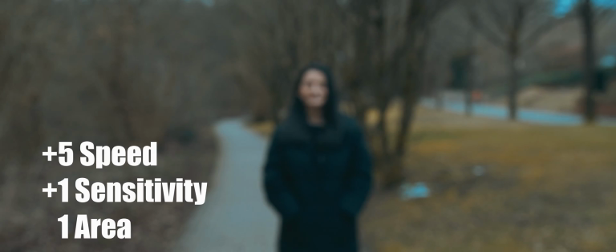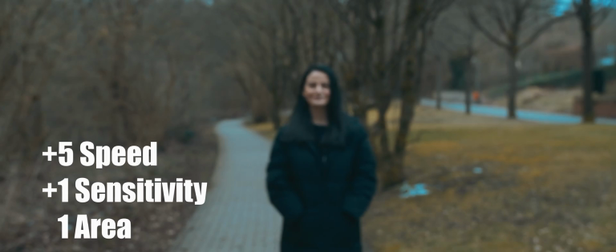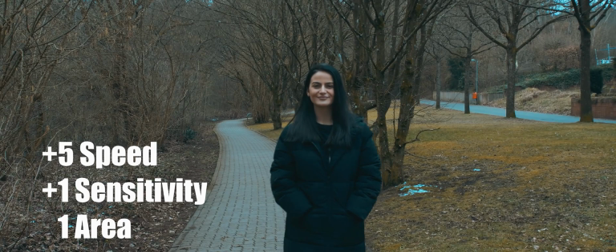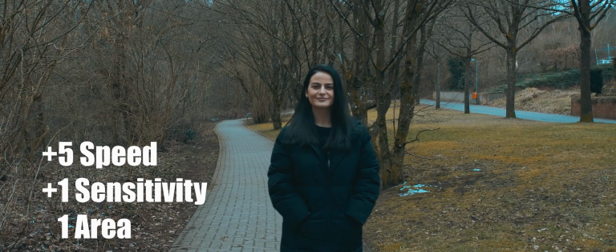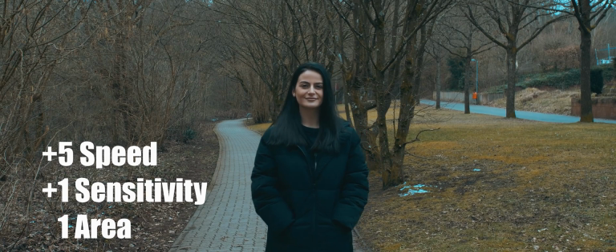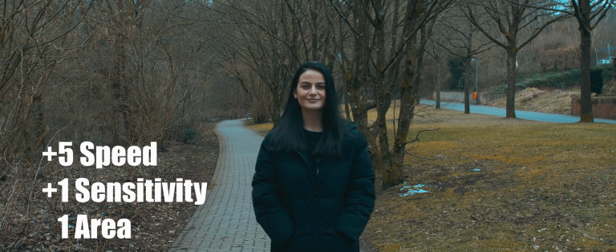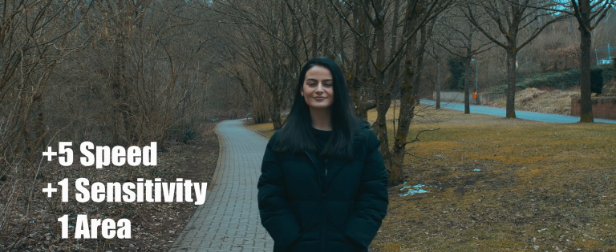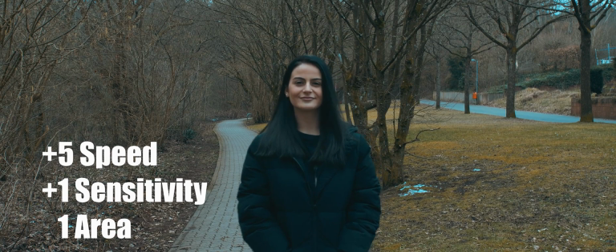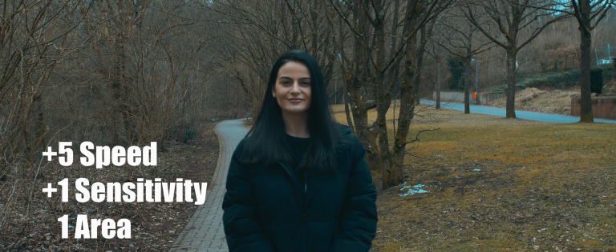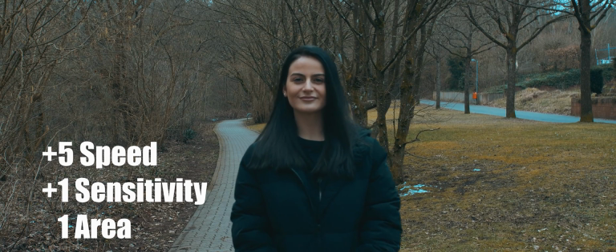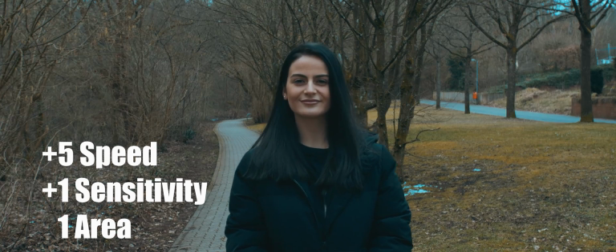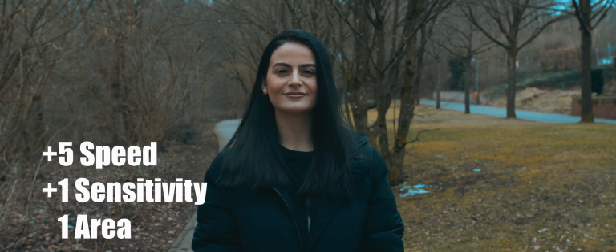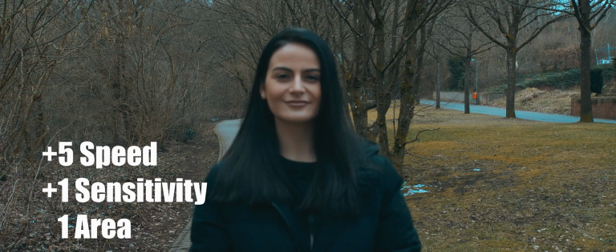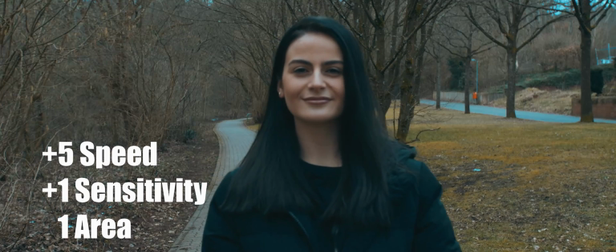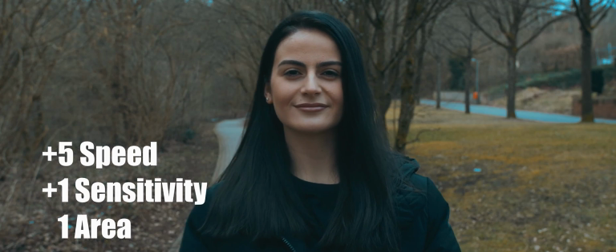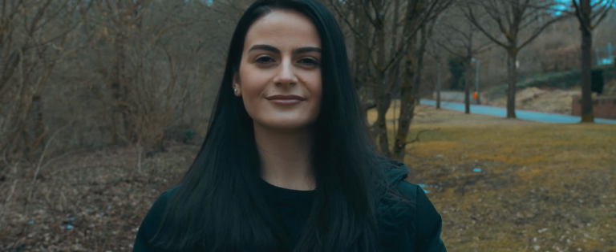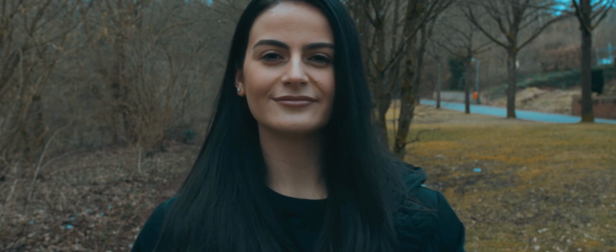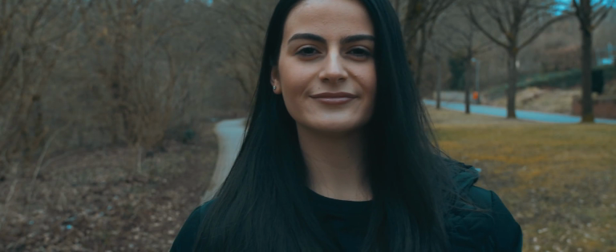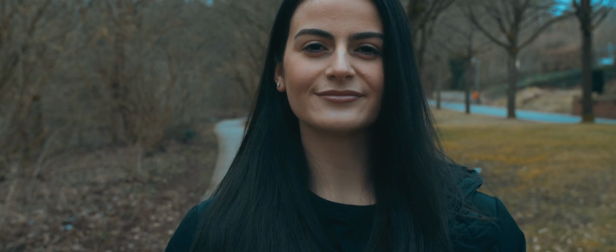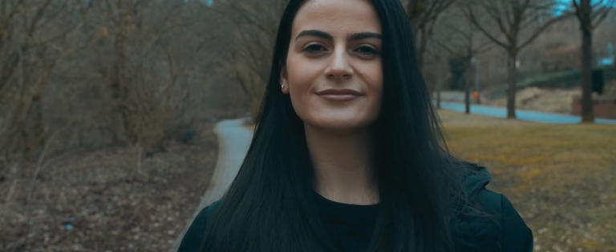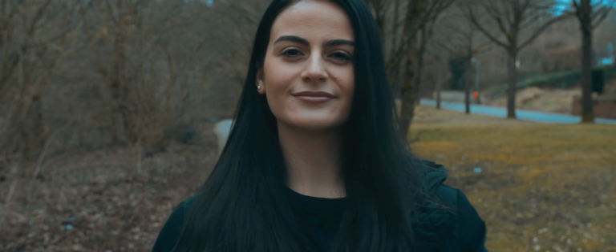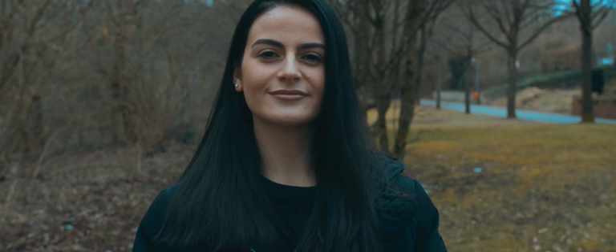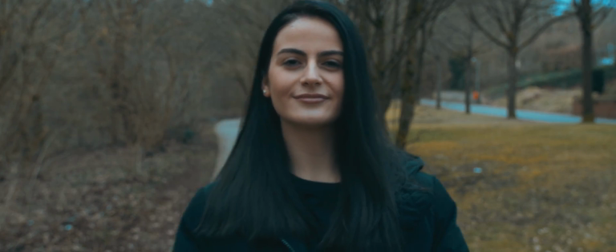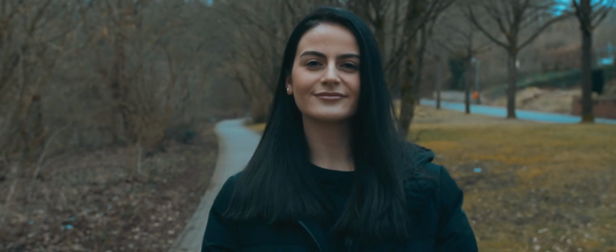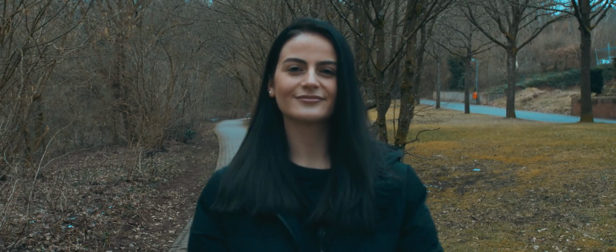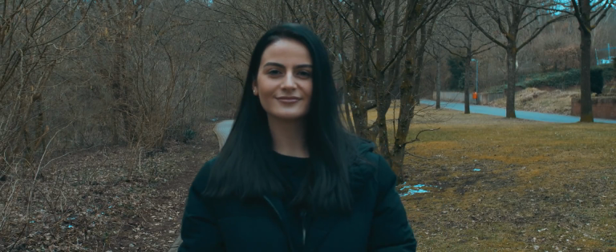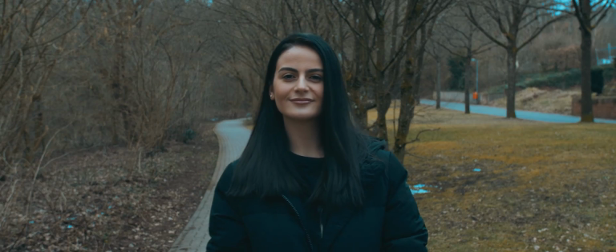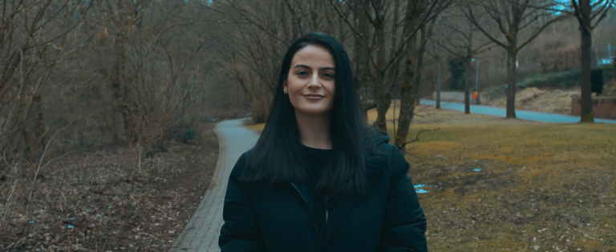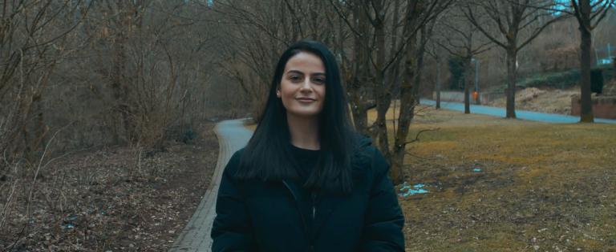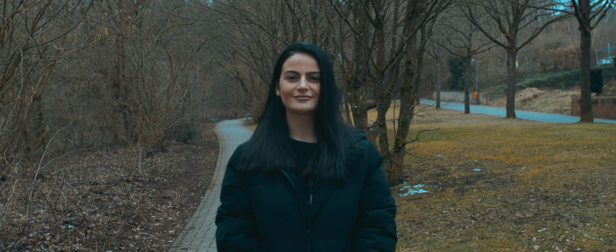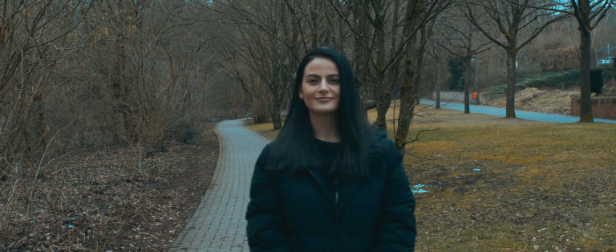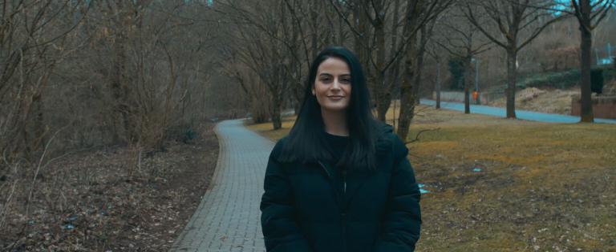What's up guys, Jay from JS Films. Today we're gonna do some autofocus tests with the GH5S, starting with my favorite settings: speed five and sensitivity plus one, one area focus point.